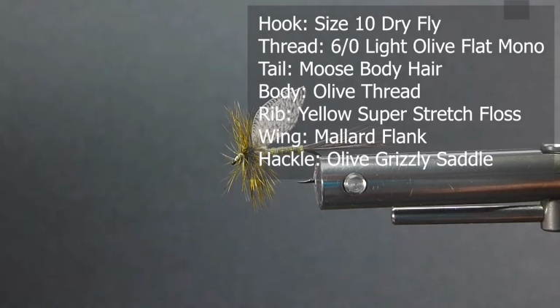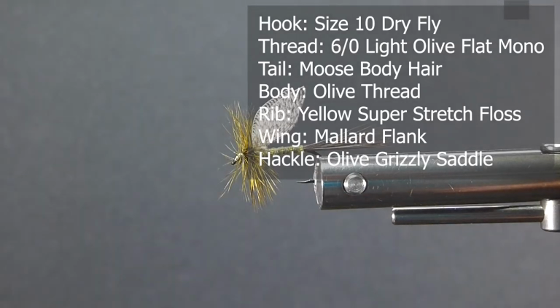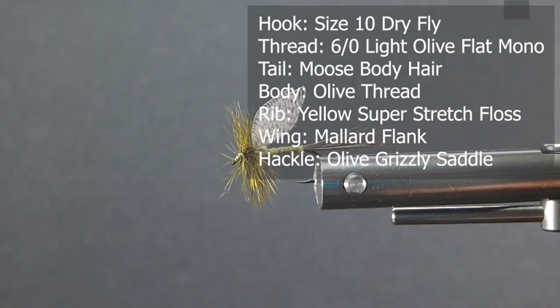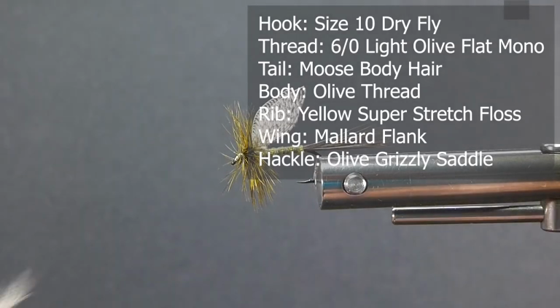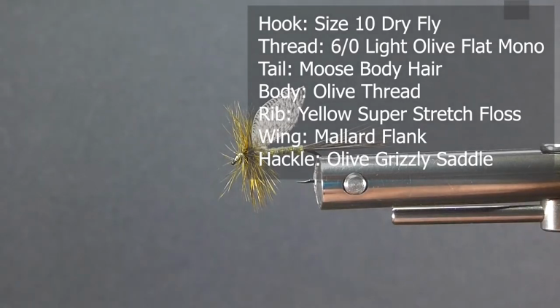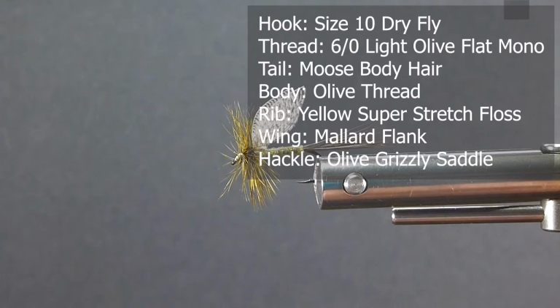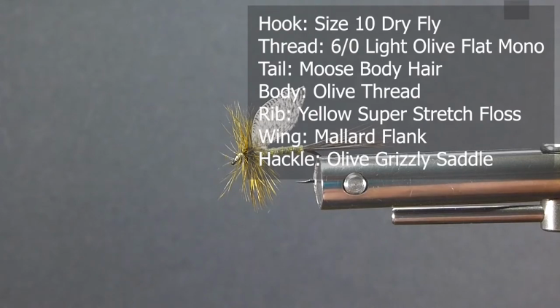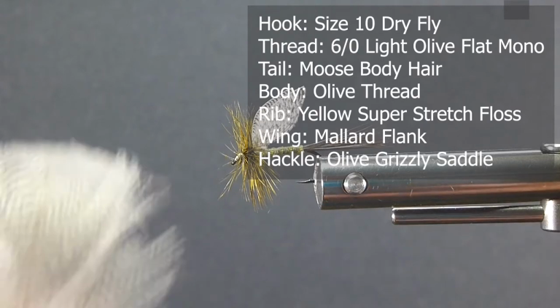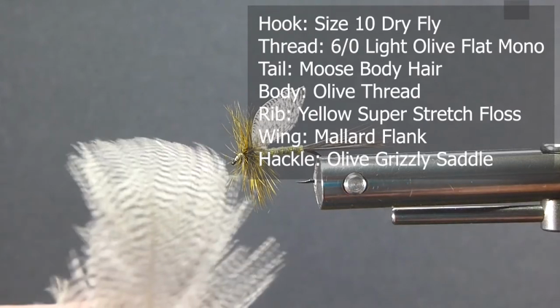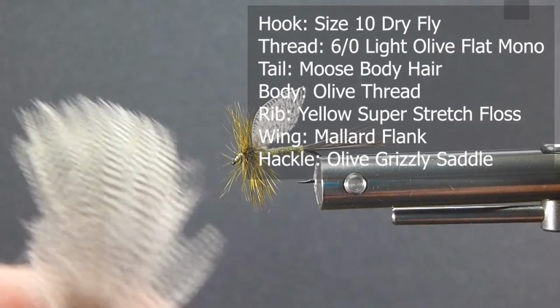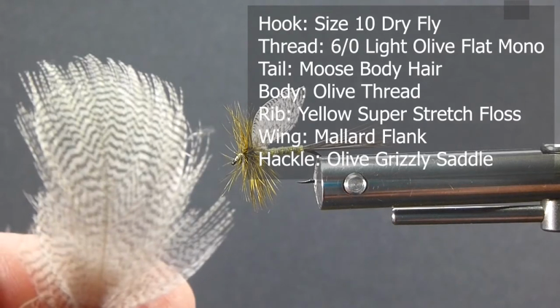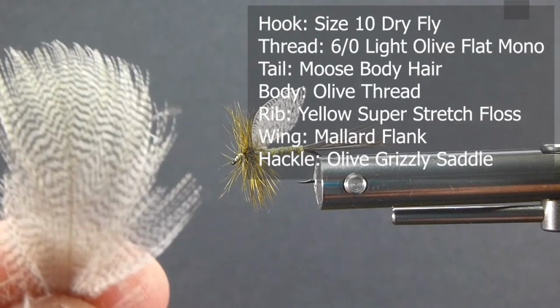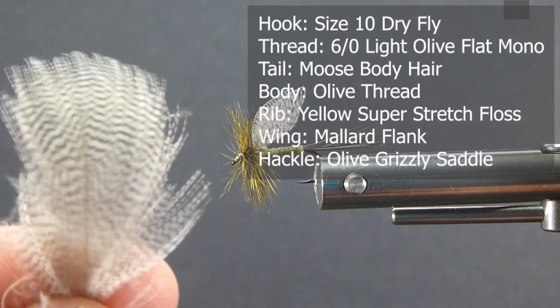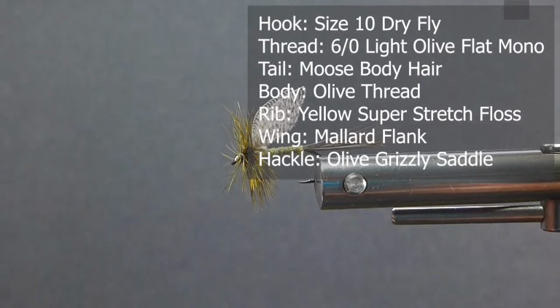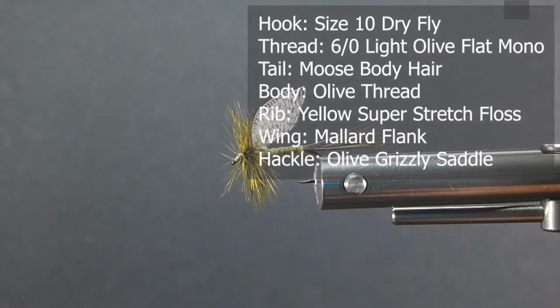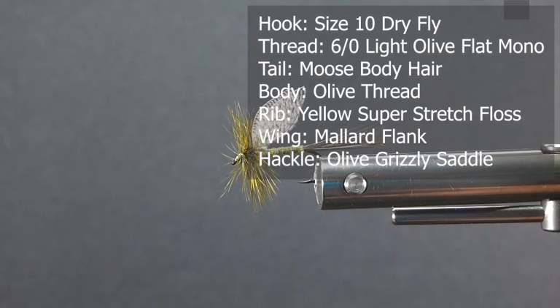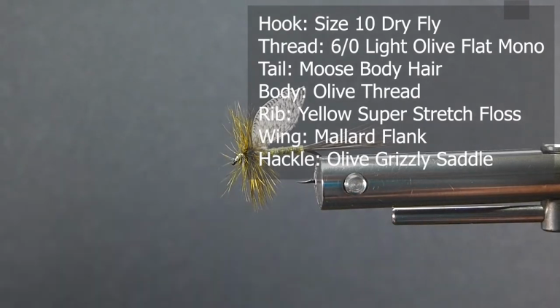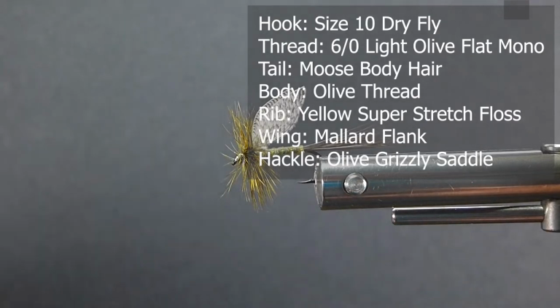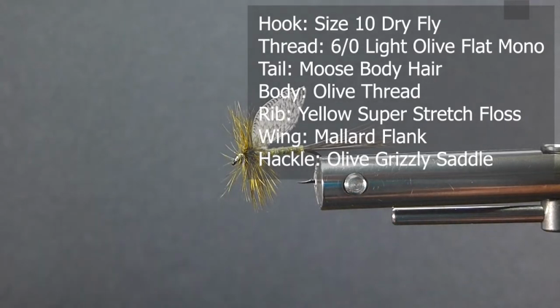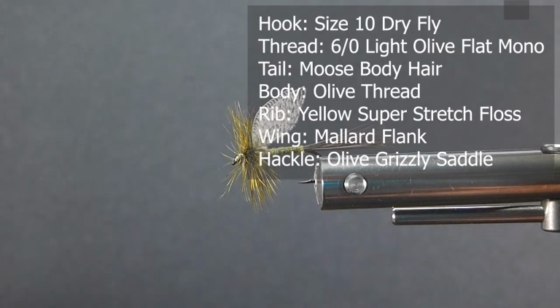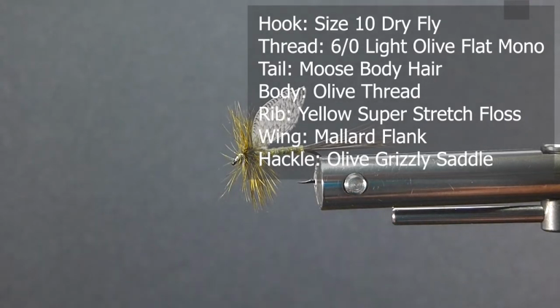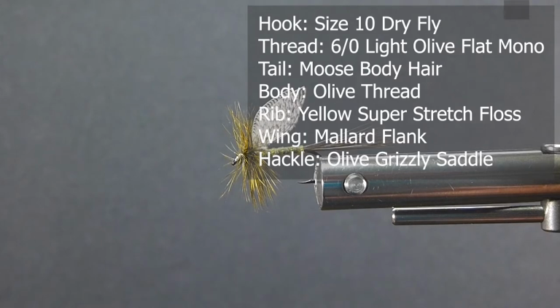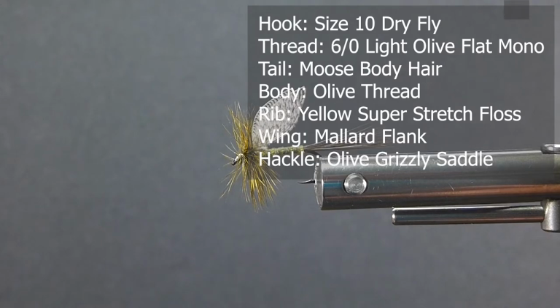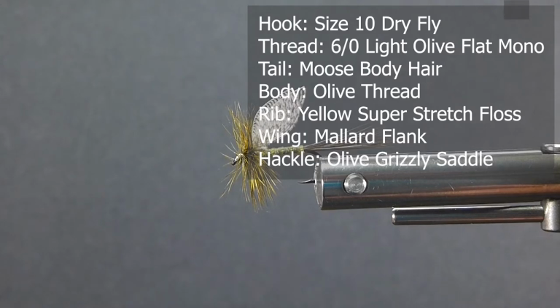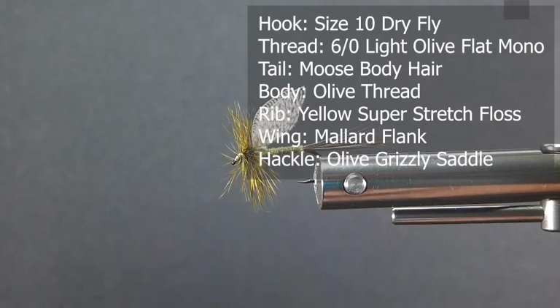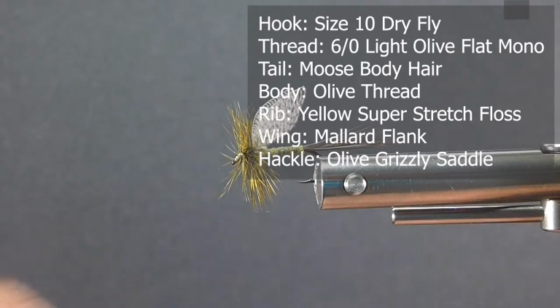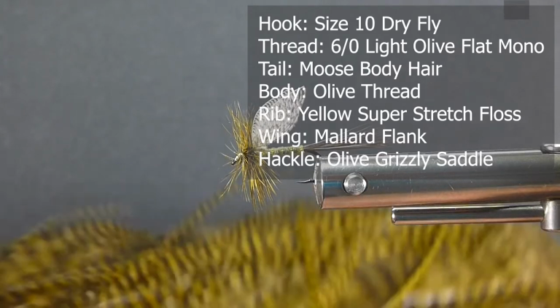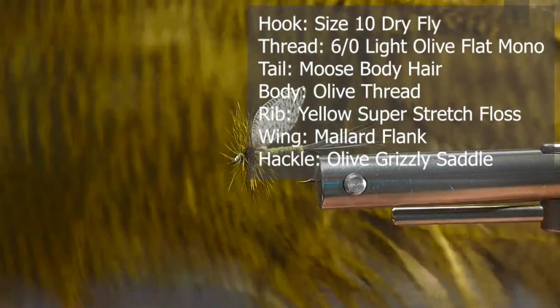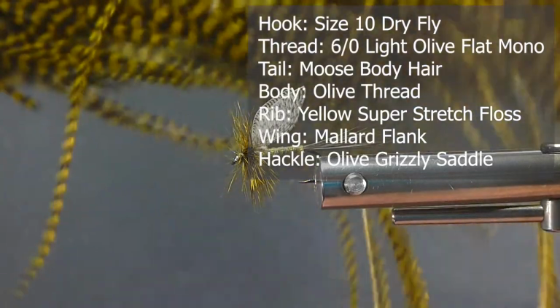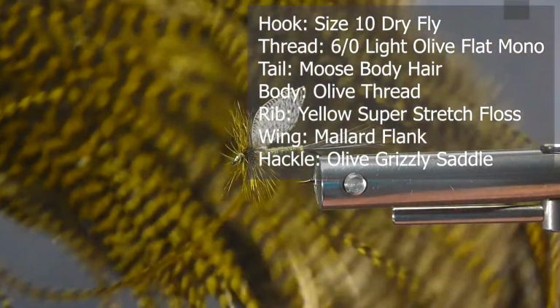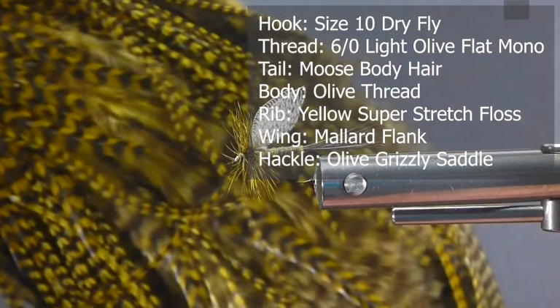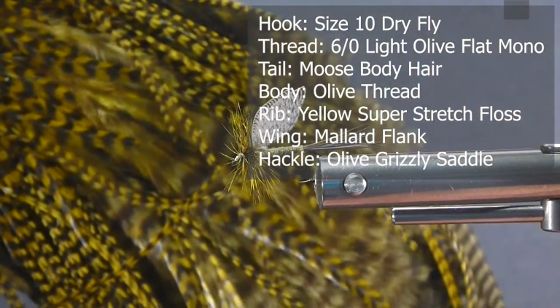For the wings, of course, we're going to be using some mallard flank. The hackle on the front, we're going to be using some olive dry fly saddle.